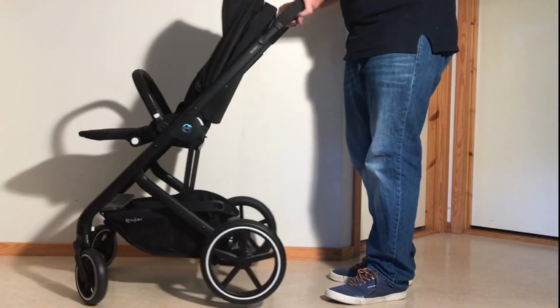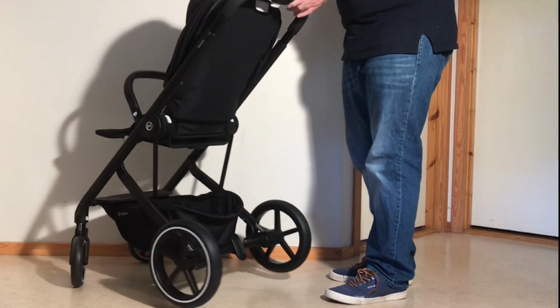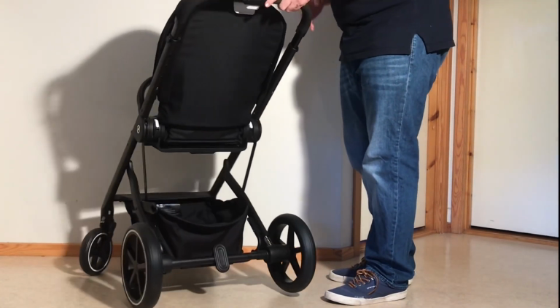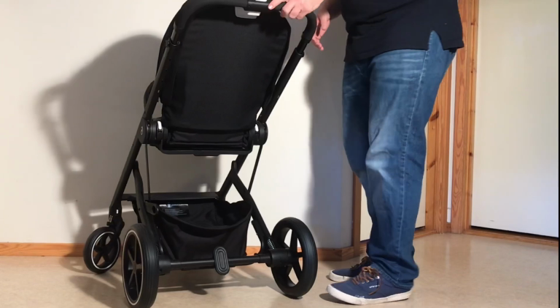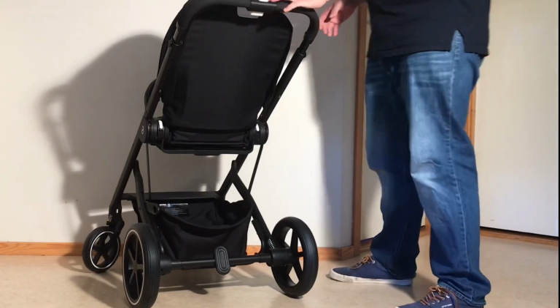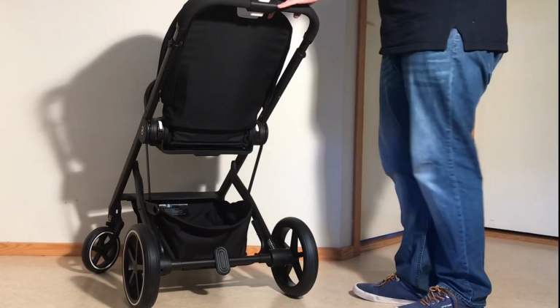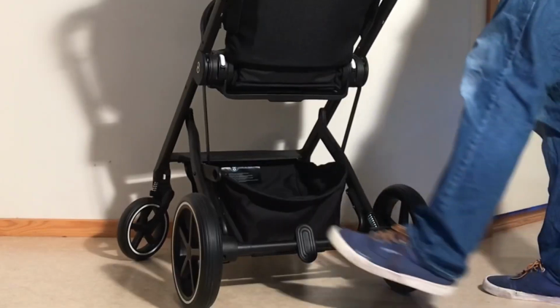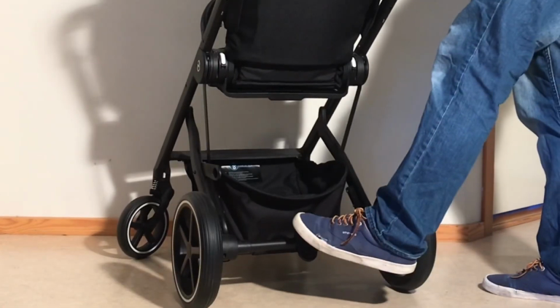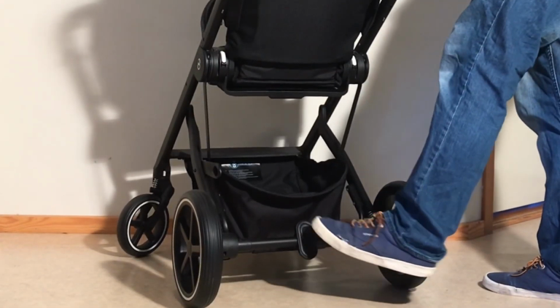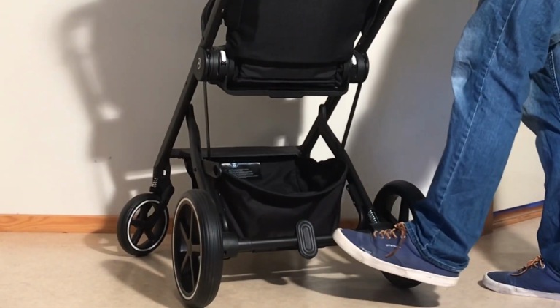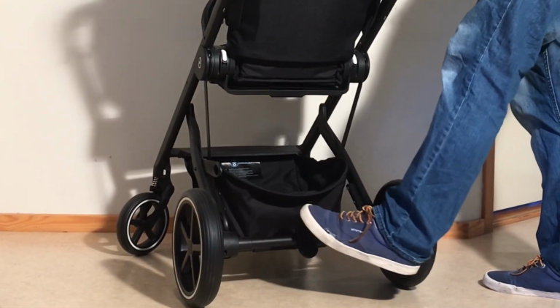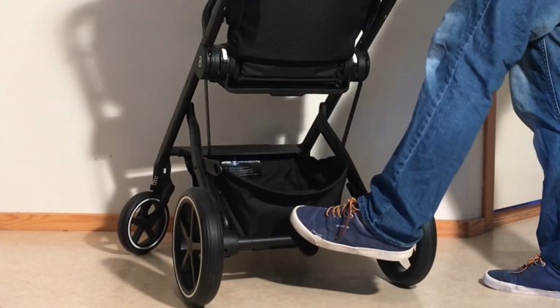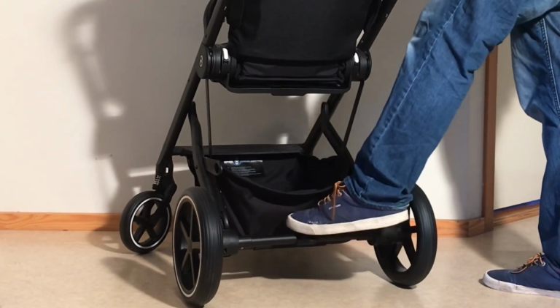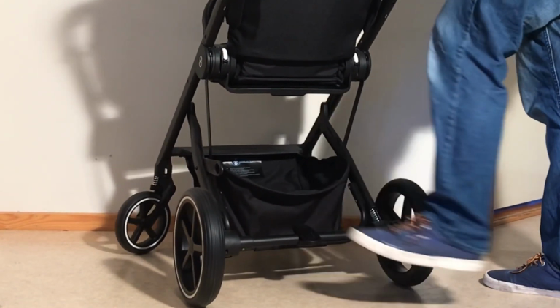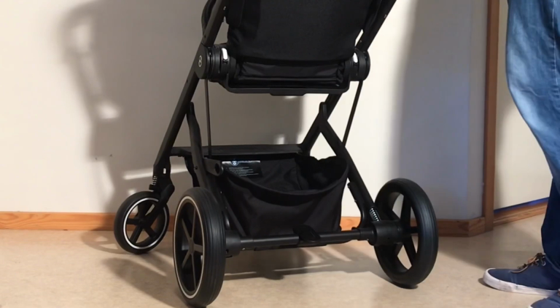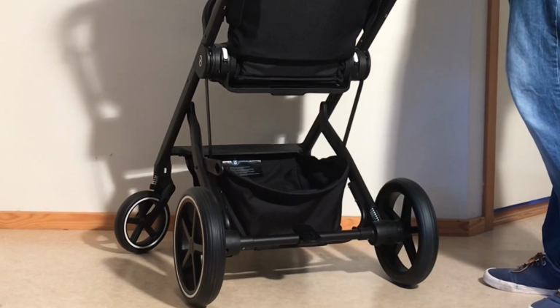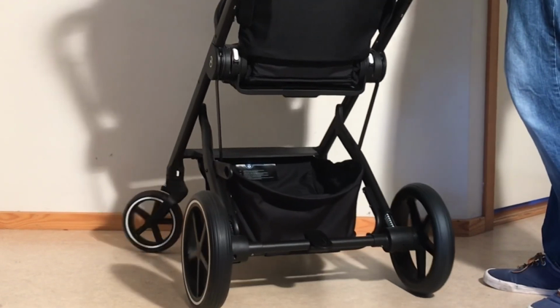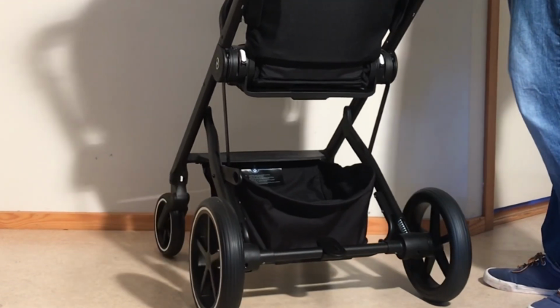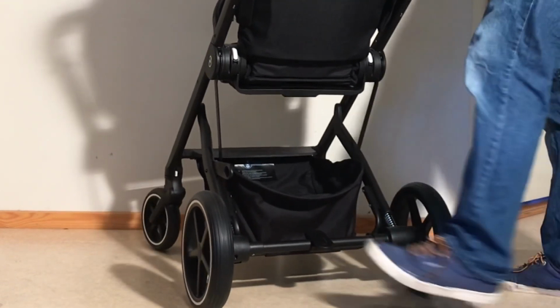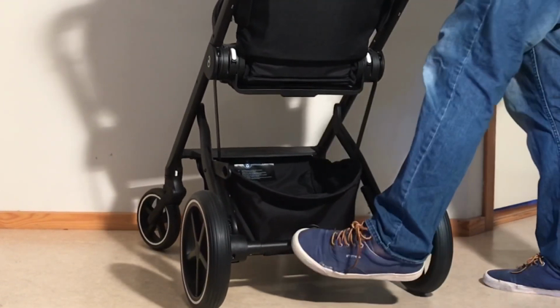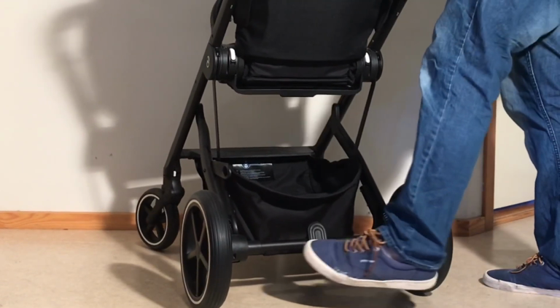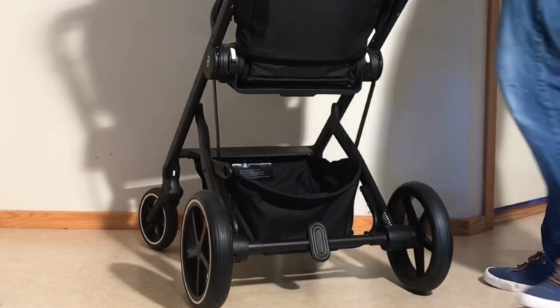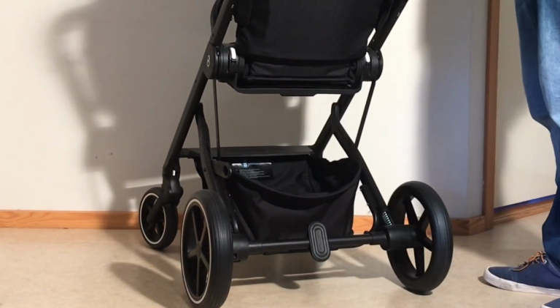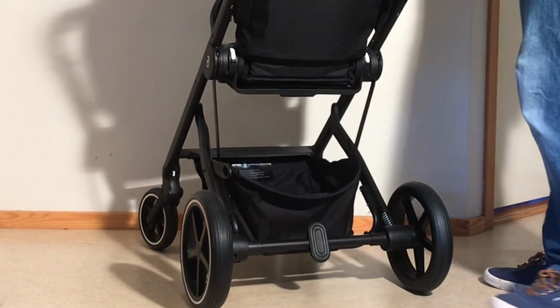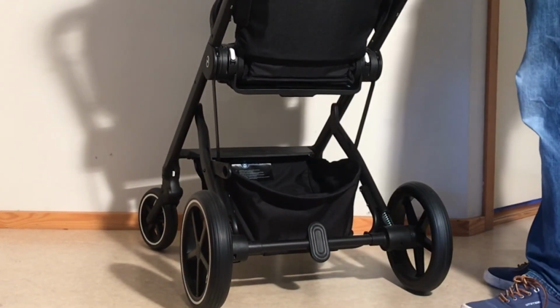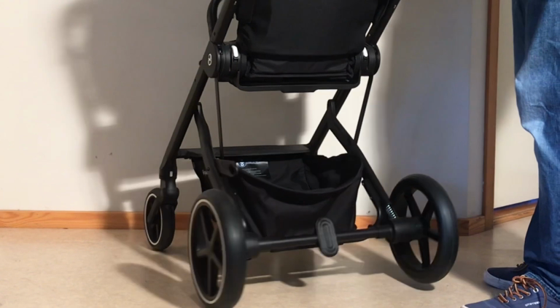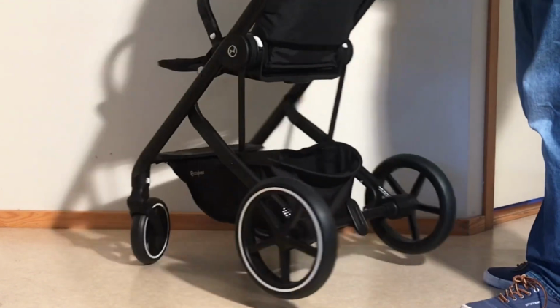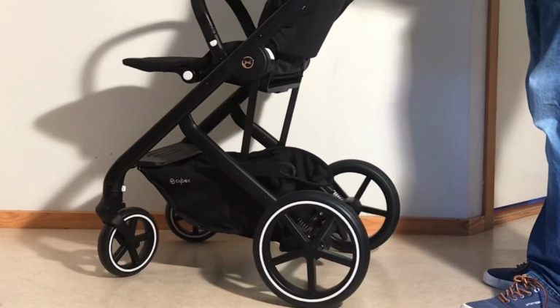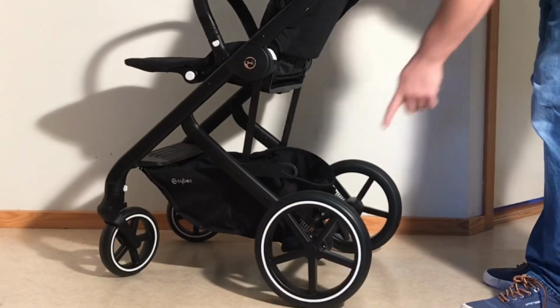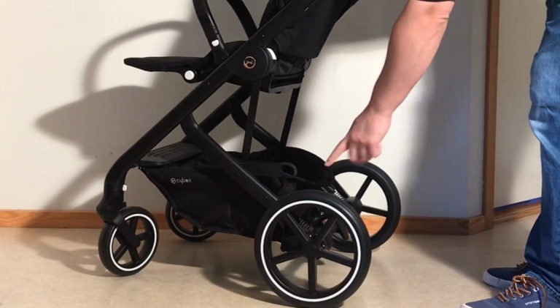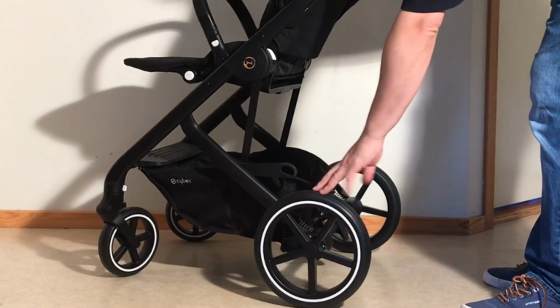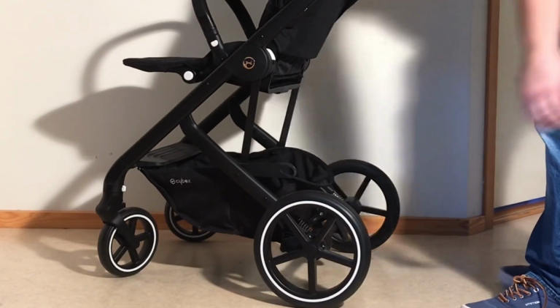Moving on to the rear frame, it just has a basic brake here. It's a rotation-based brake system. So pushing it that way will unlock the brakes, and pulling it down will lock the brakes. That affects a pin that runs out of the side here into the rear wheels.